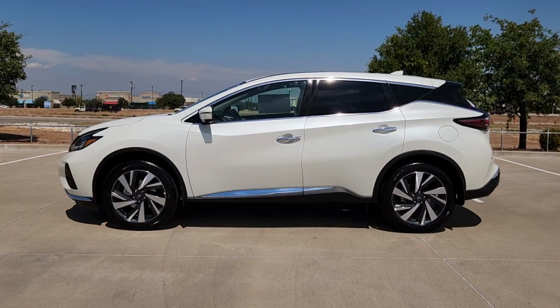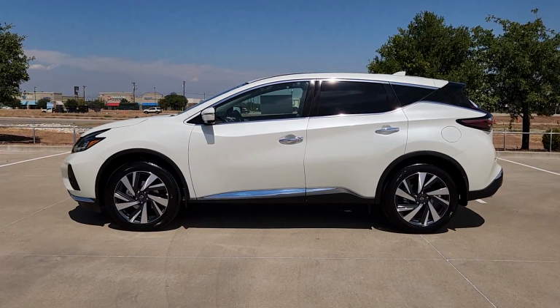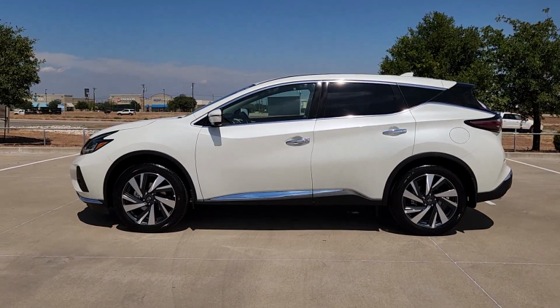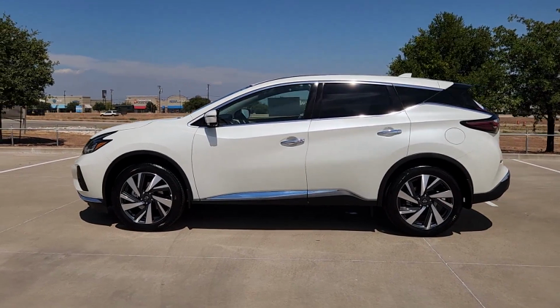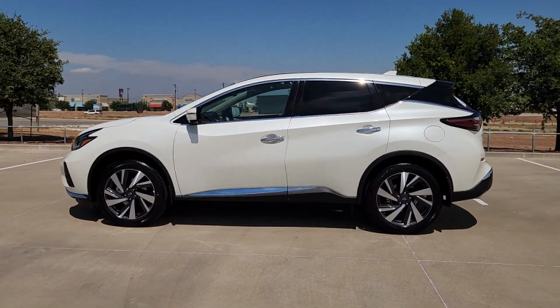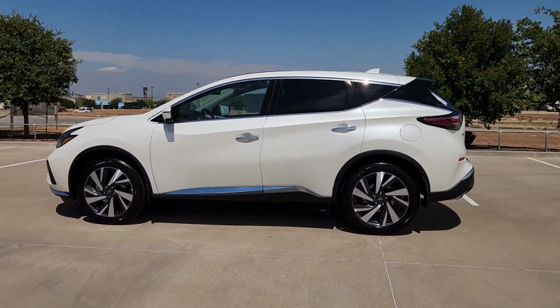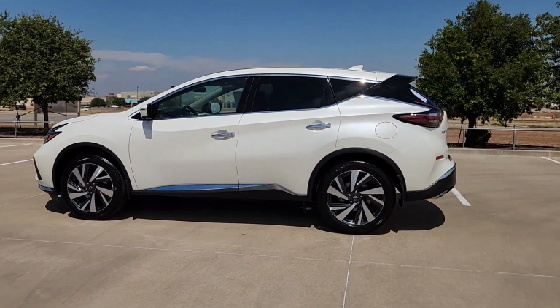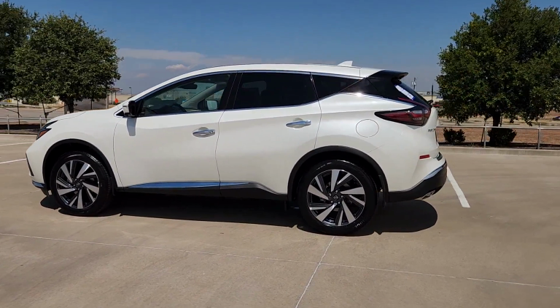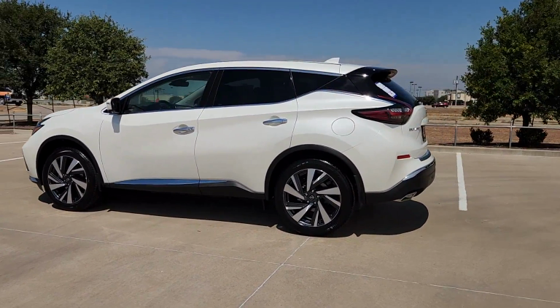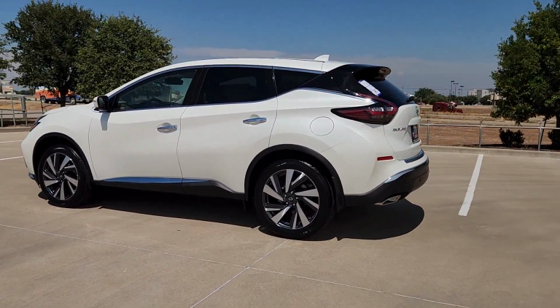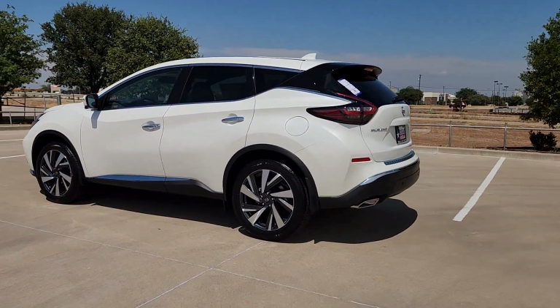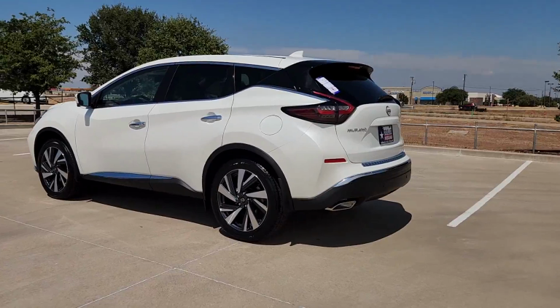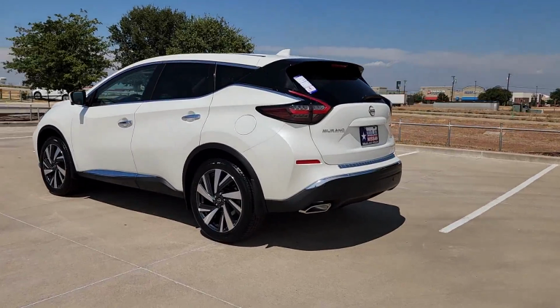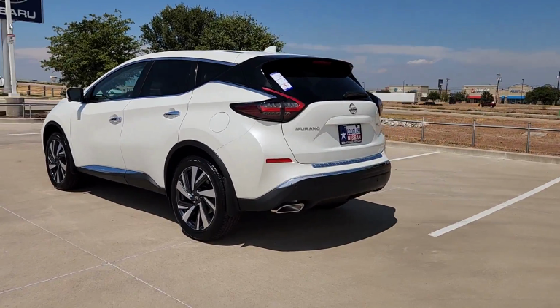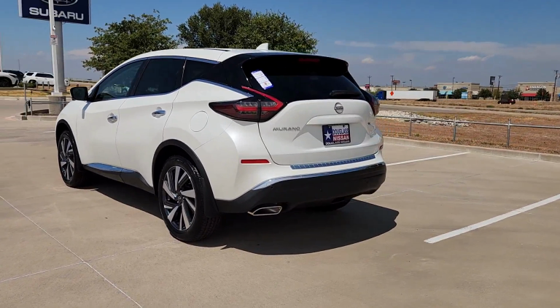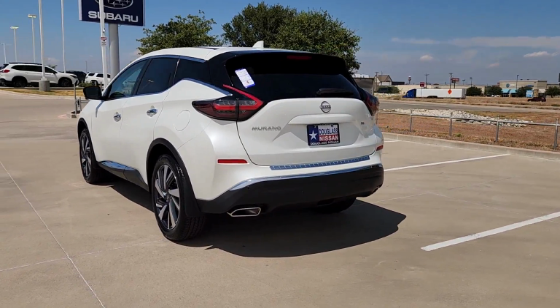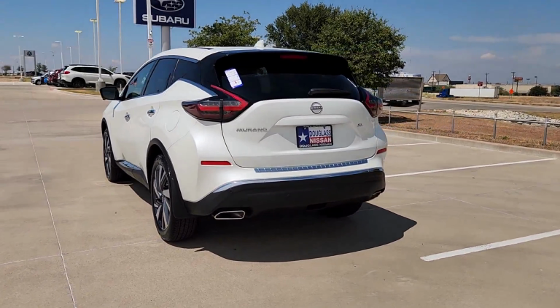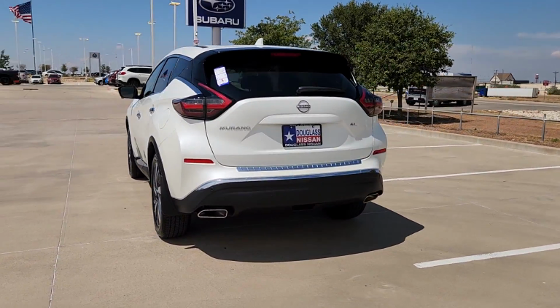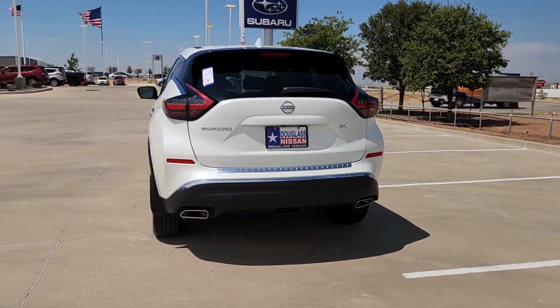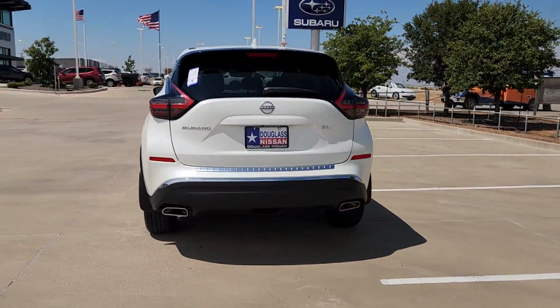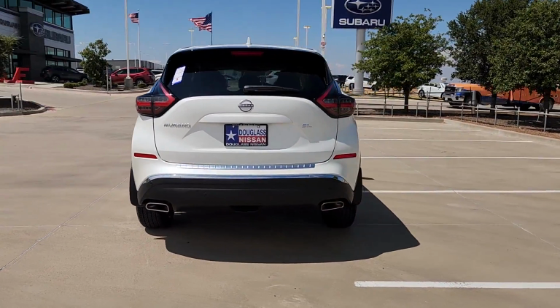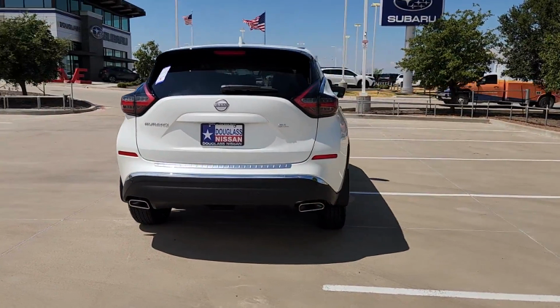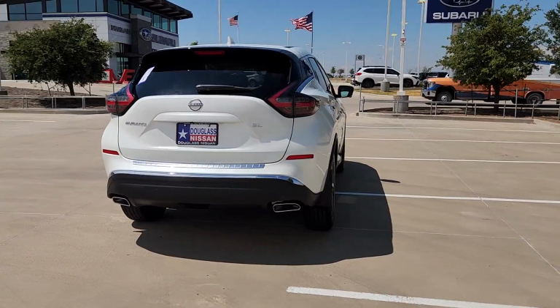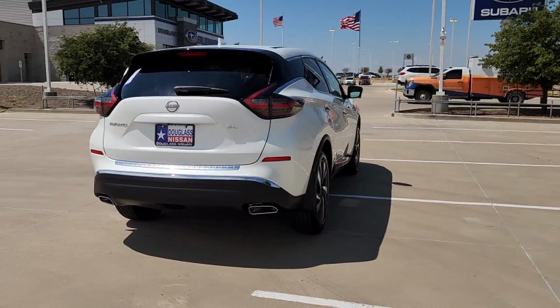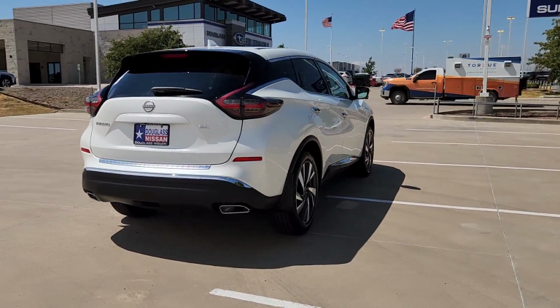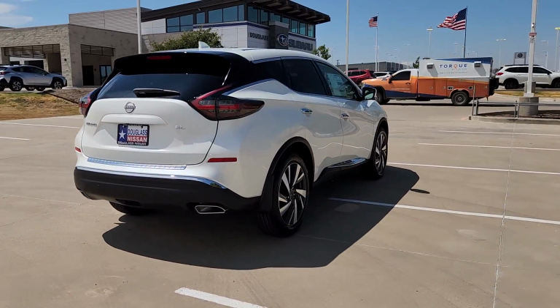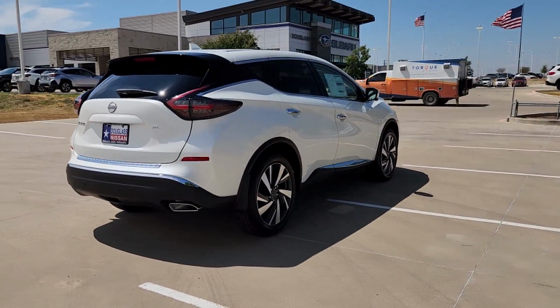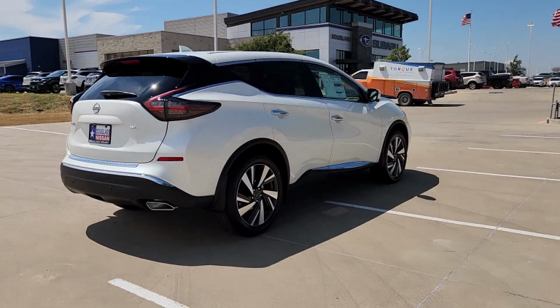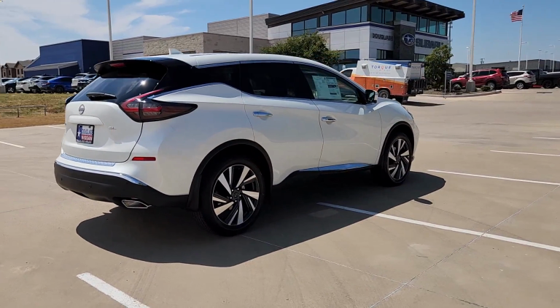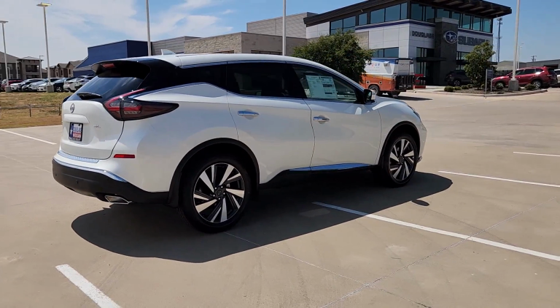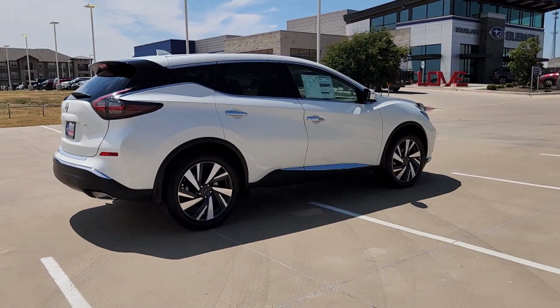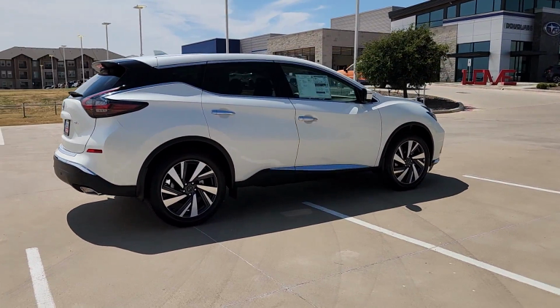Enjoy the view of this 2024 Nissan Murano, the sophisticated mid-sized crossover that prioritizes comfort and leverages a suite of advanced tech to keep you safe, connected, and entertained.